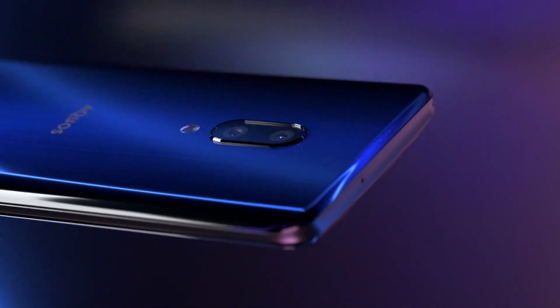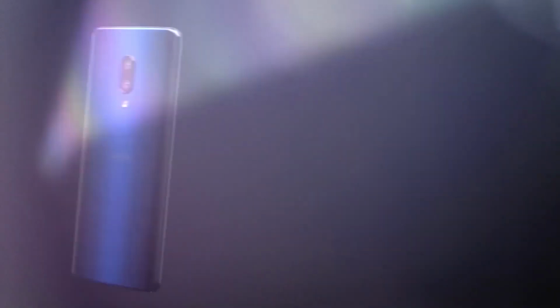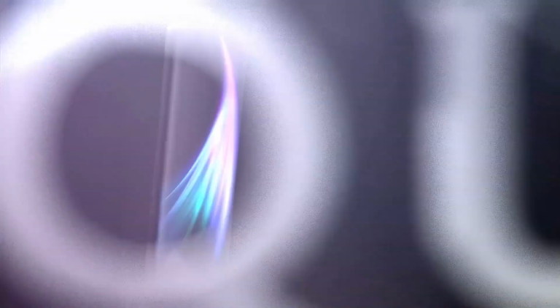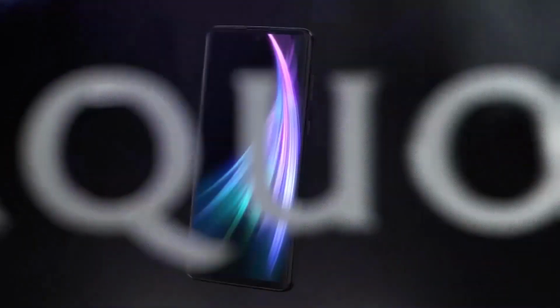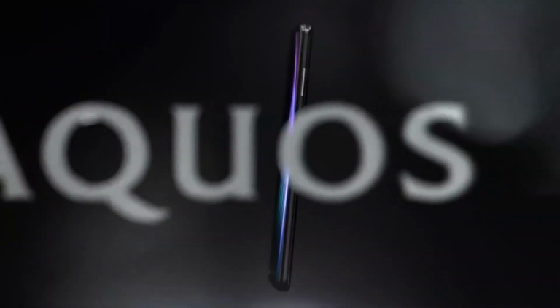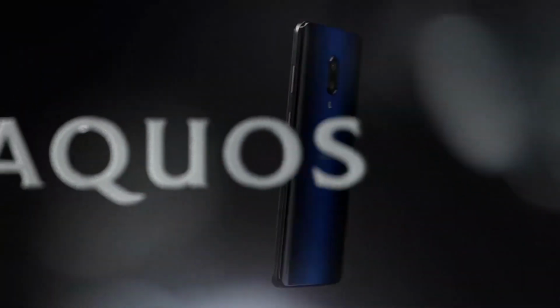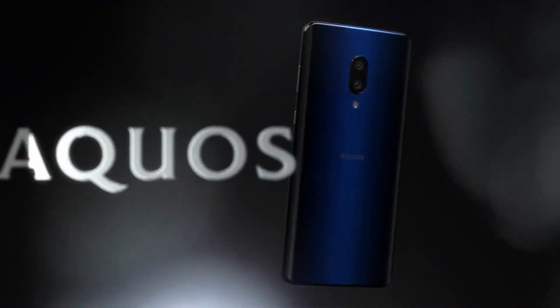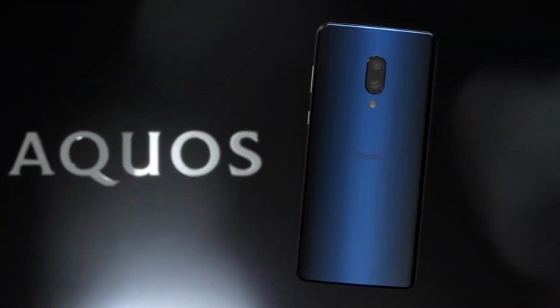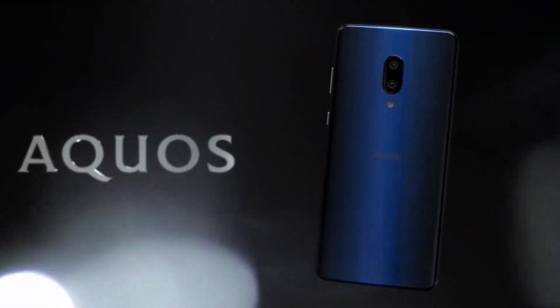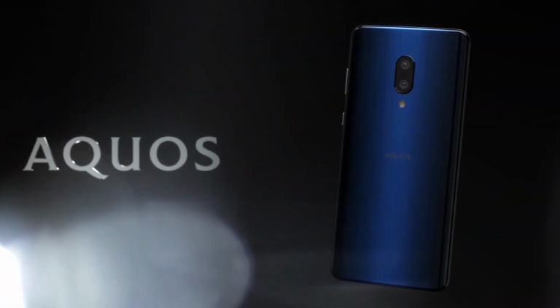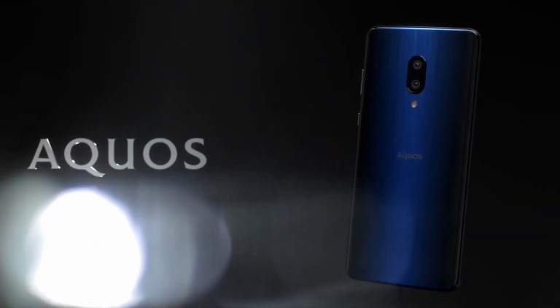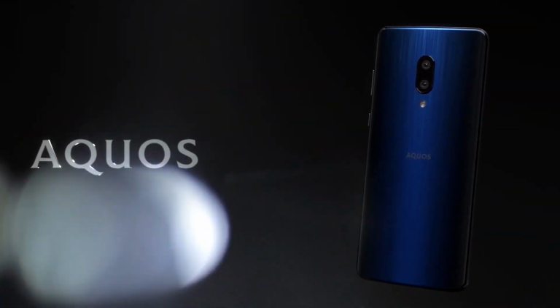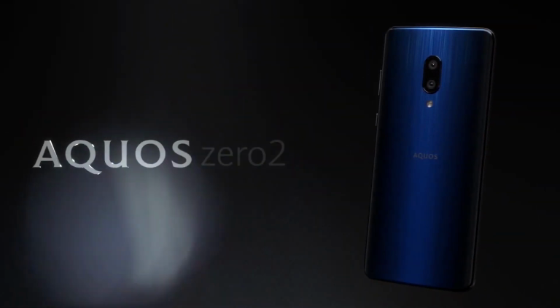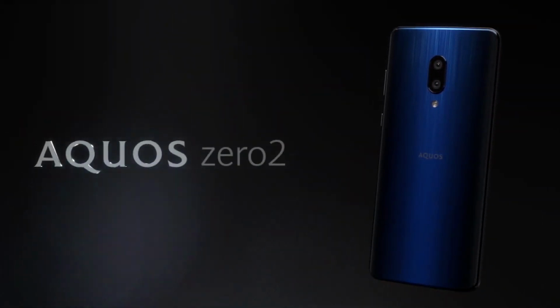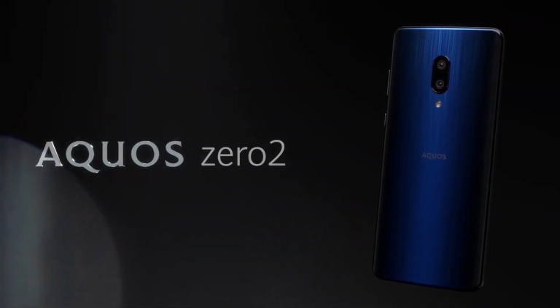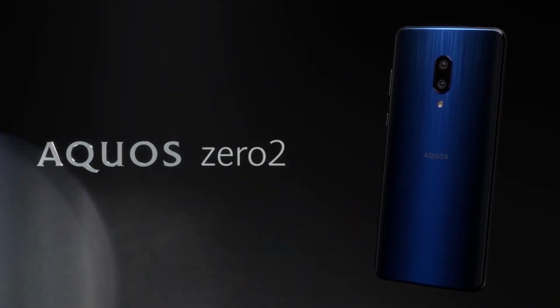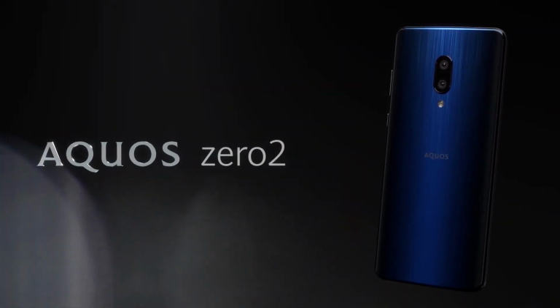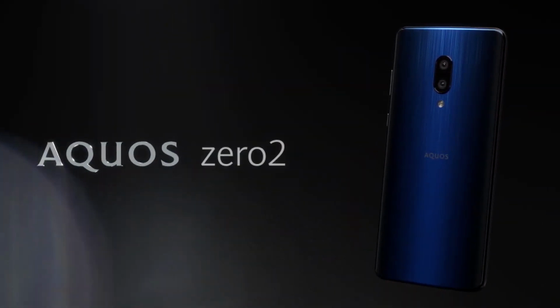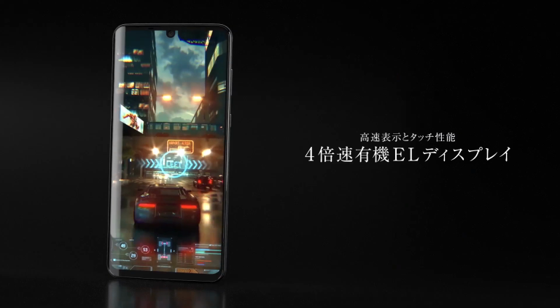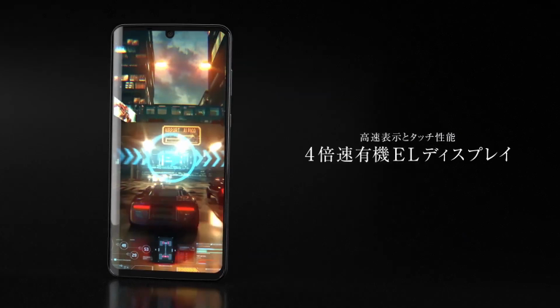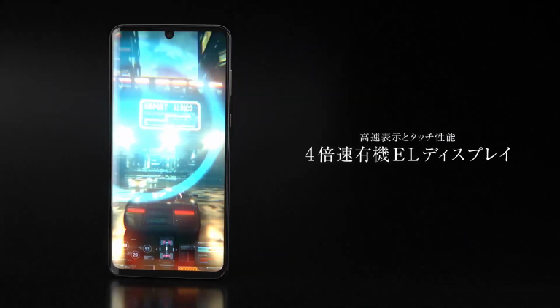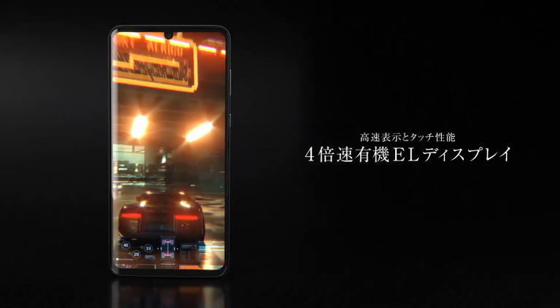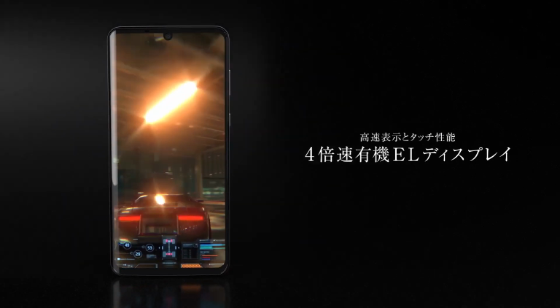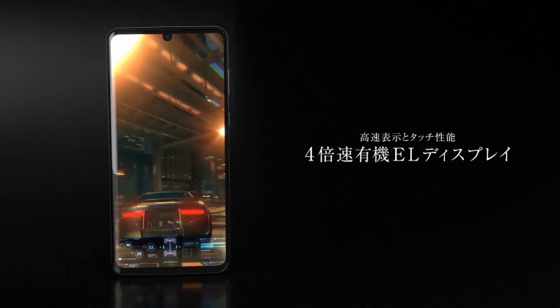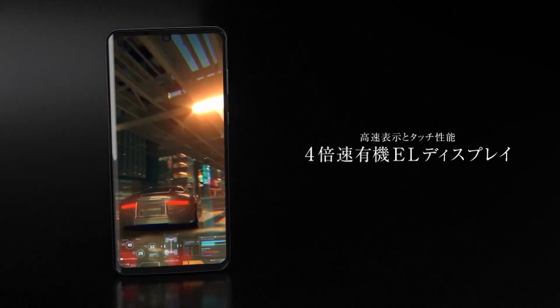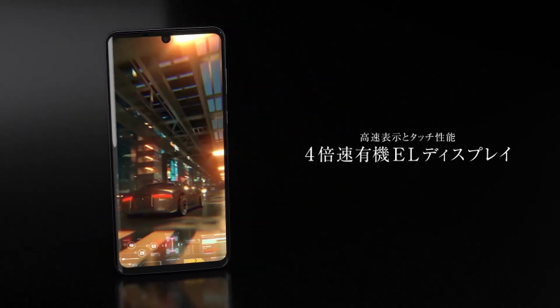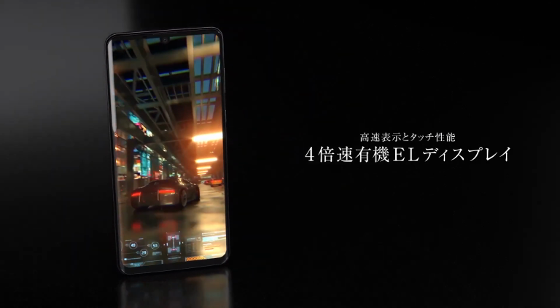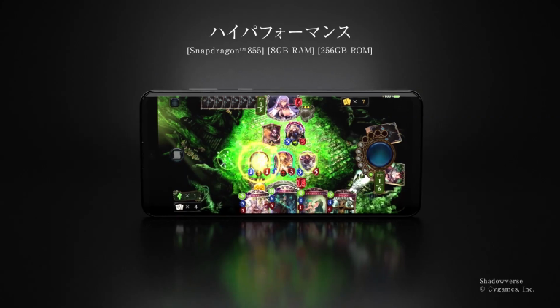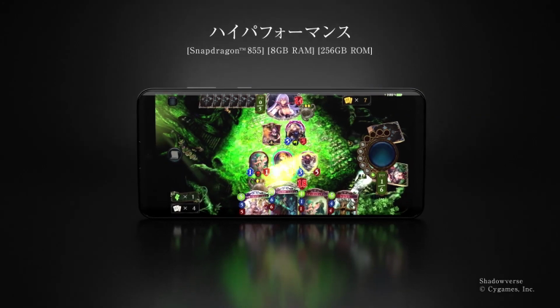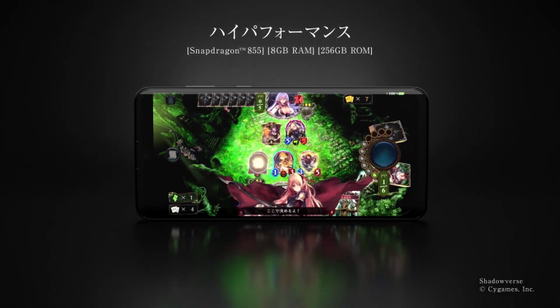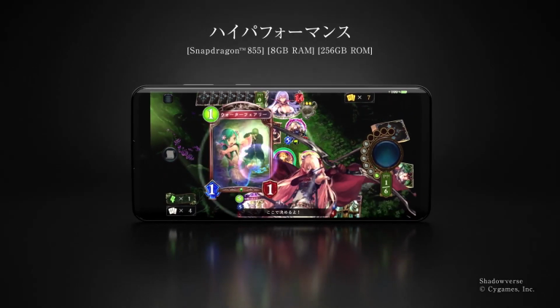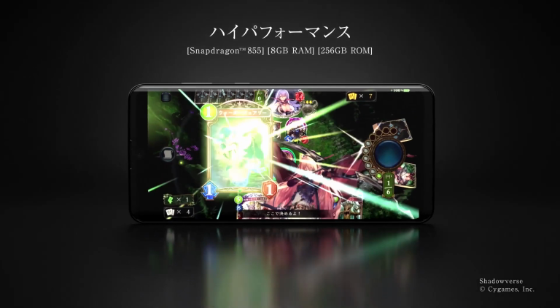Hey, what's up guys? The Japanese consumer electronics brand Sharp has released a new Android flagship named Aquos Zero 2. It is a direct successor to the Sharp Aquos Zero which was launched last year.